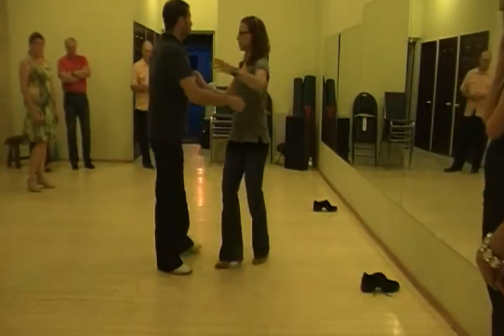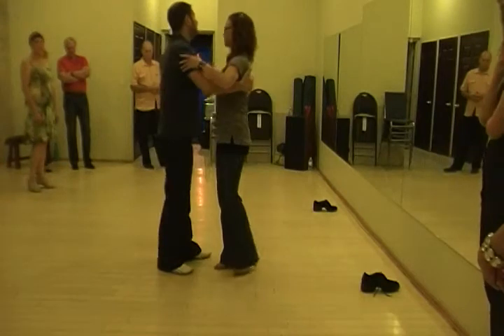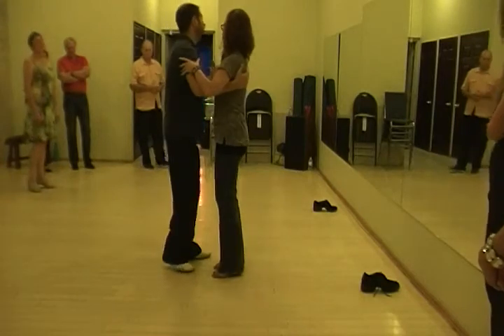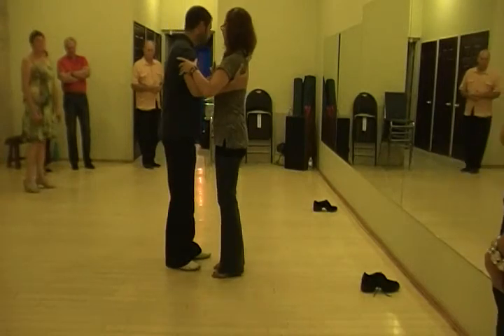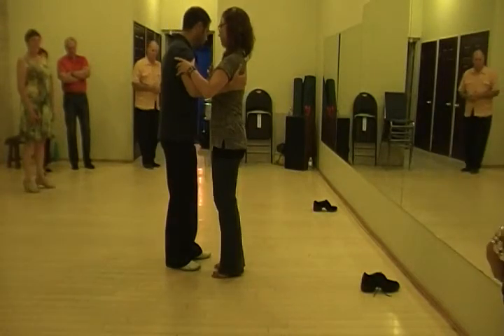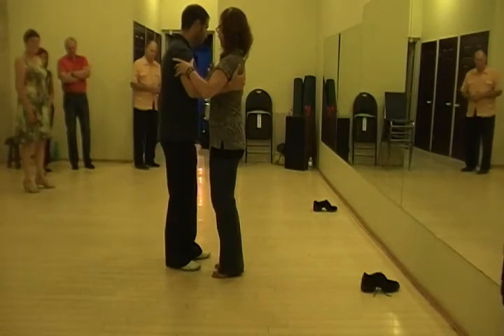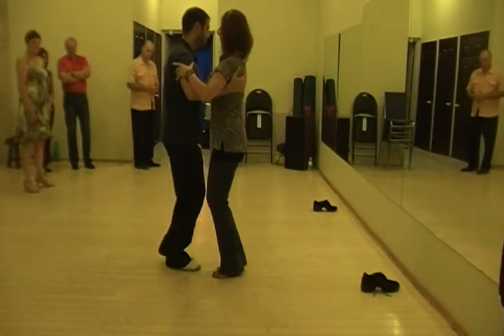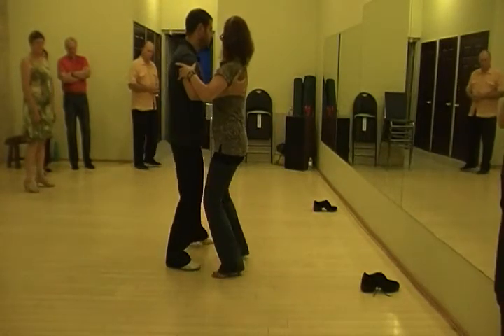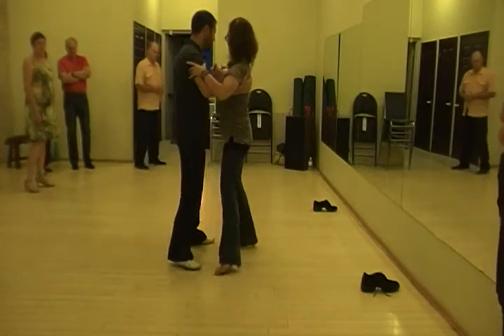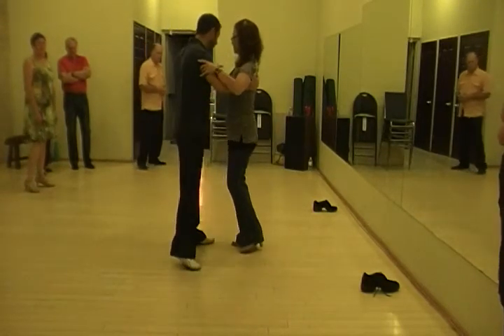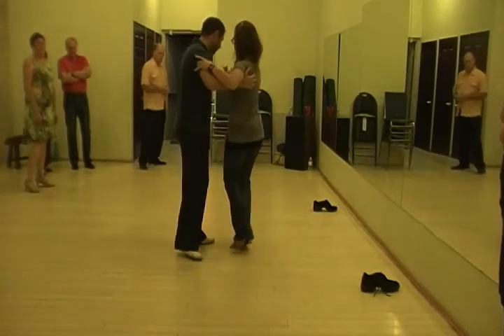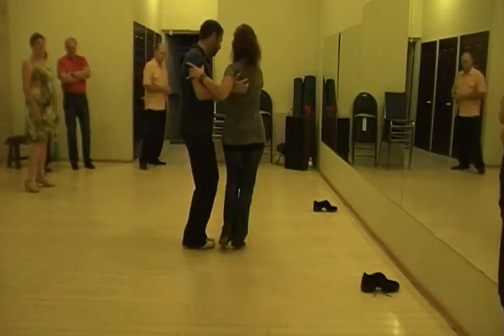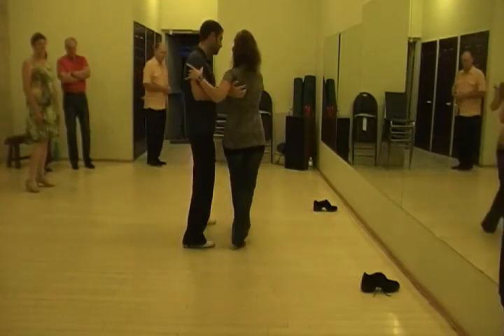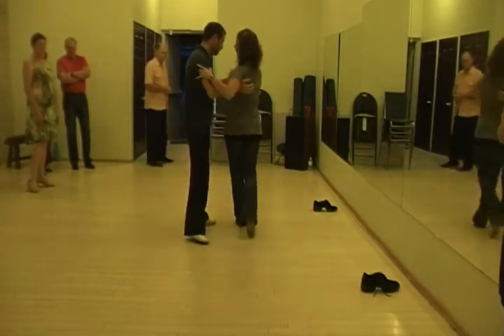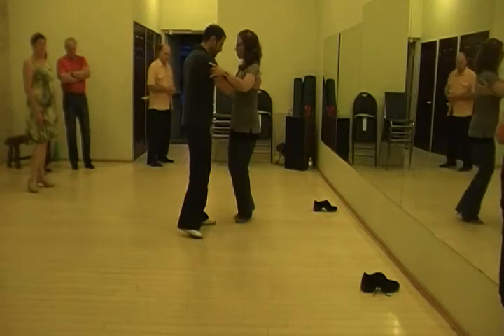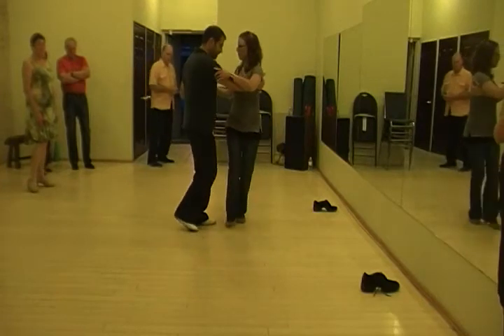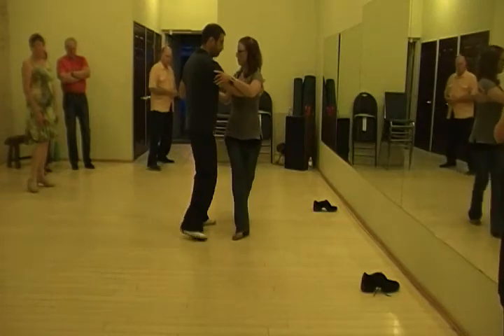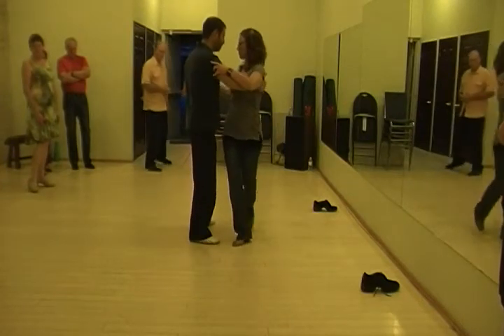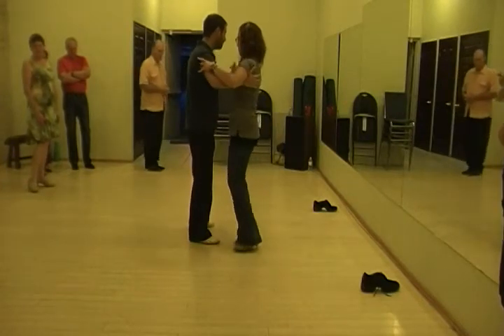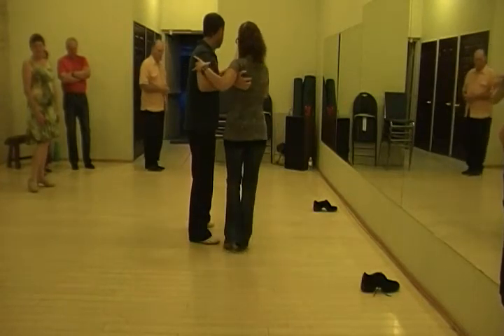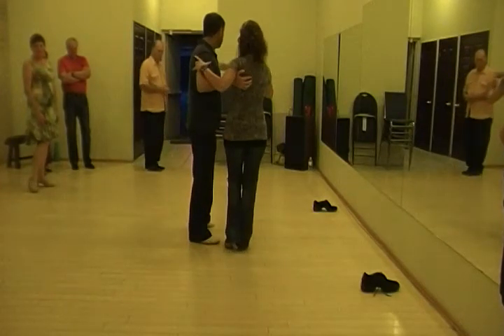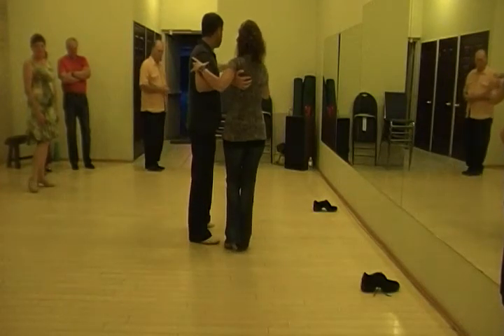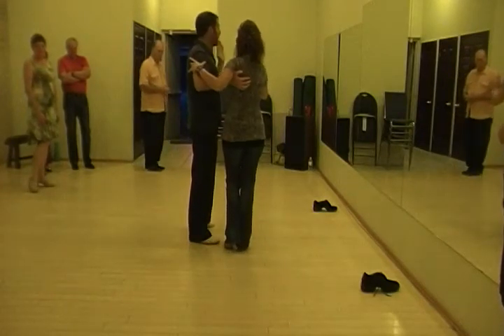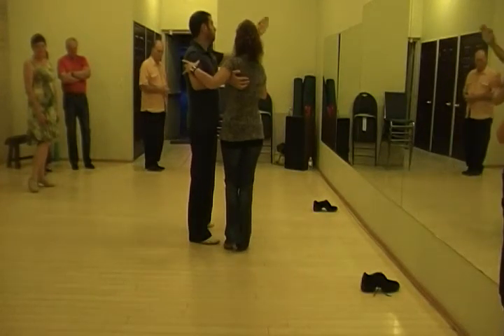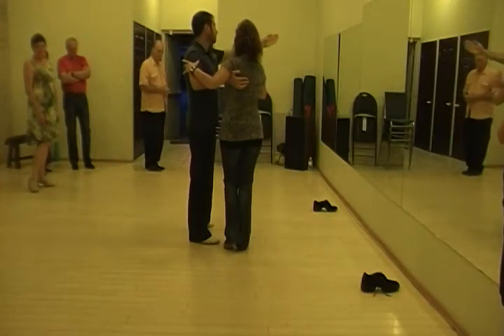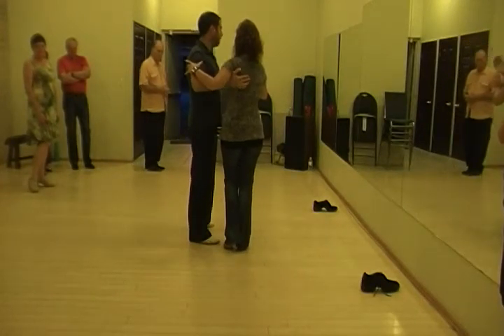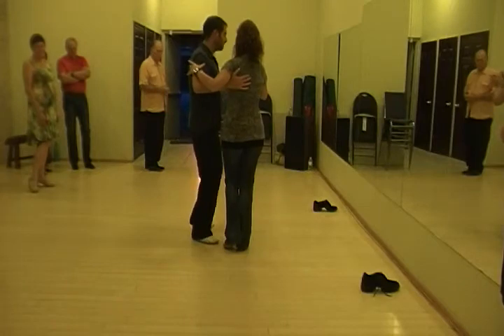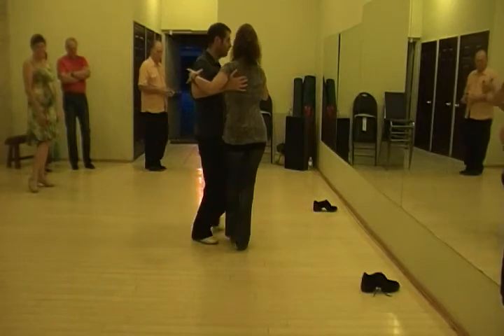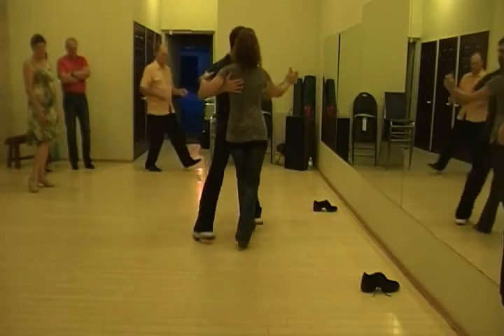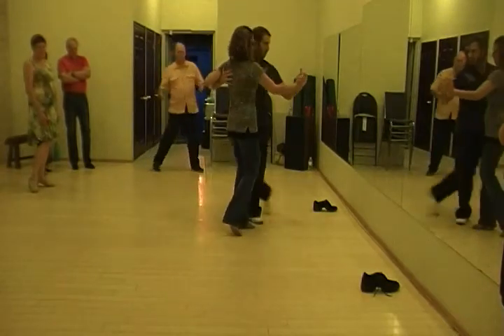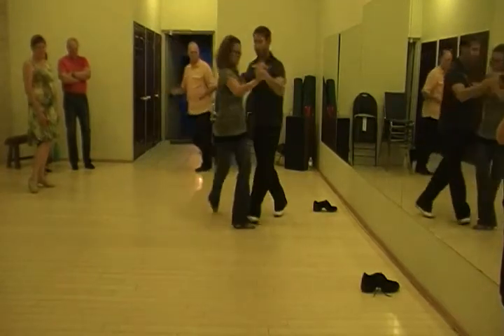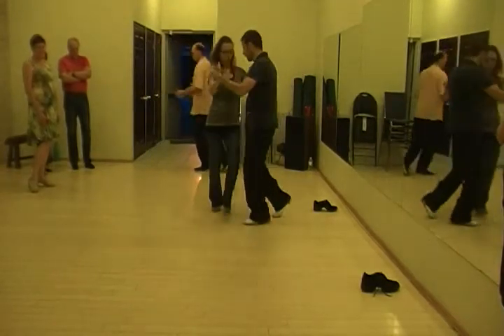This will help in the lead of it. So: side step, forward ojos to the left, back to the right. As she's going this way, I will go towards this direction, cut in, and bring back behind.